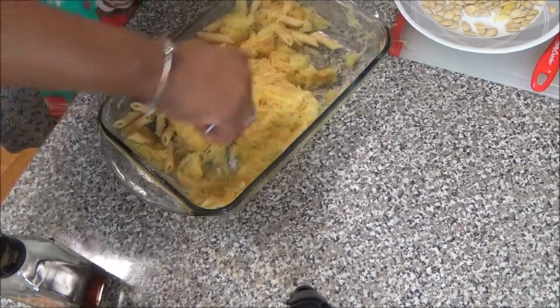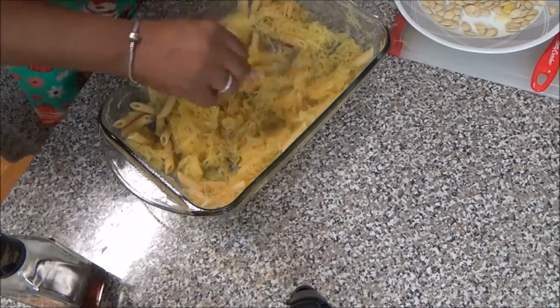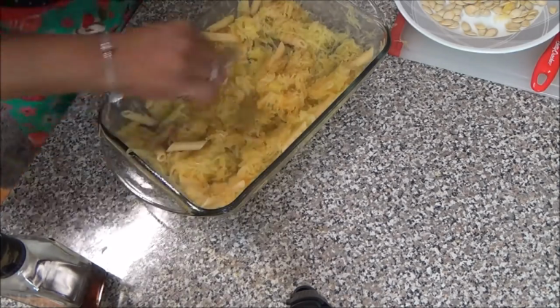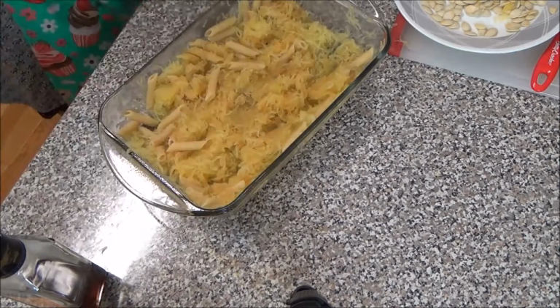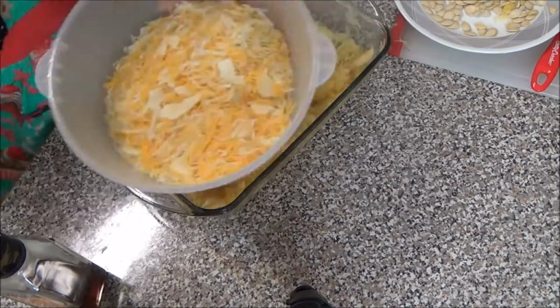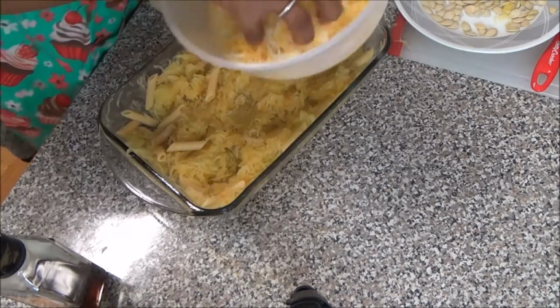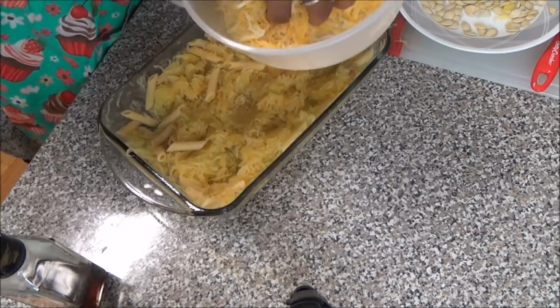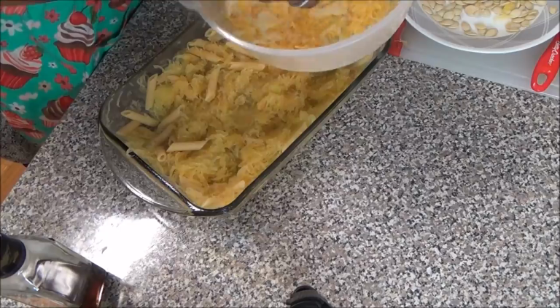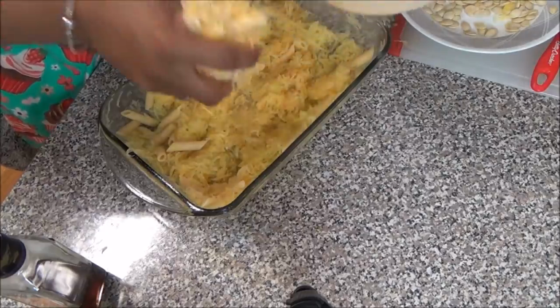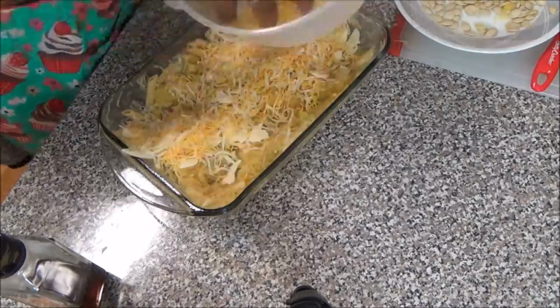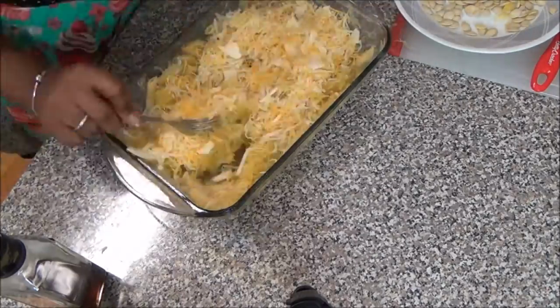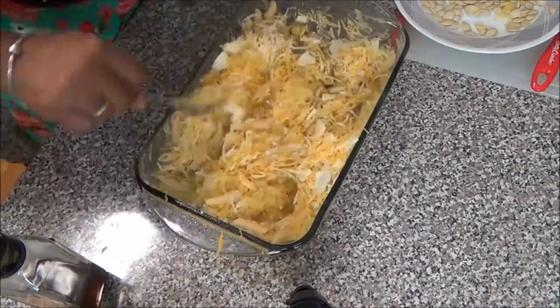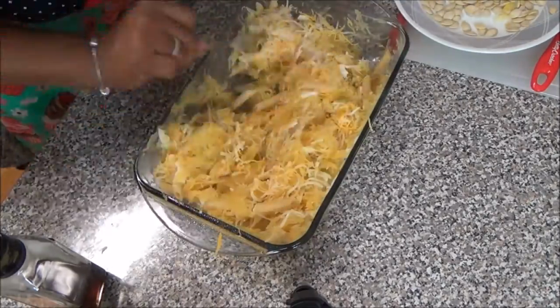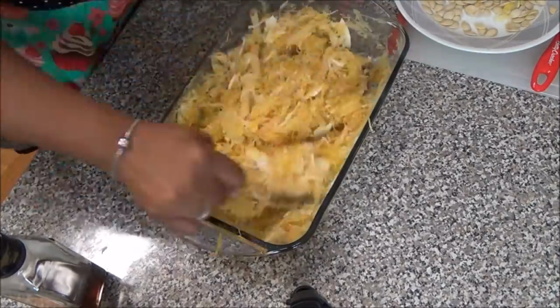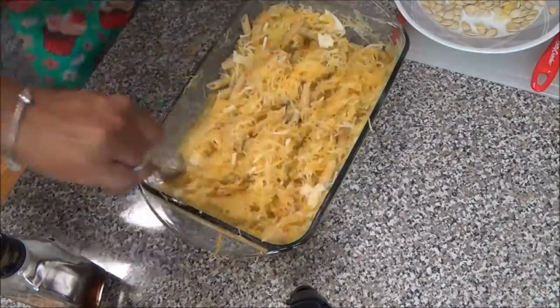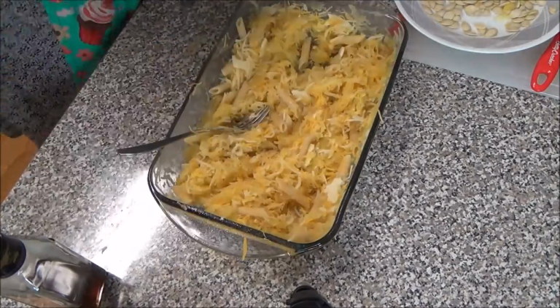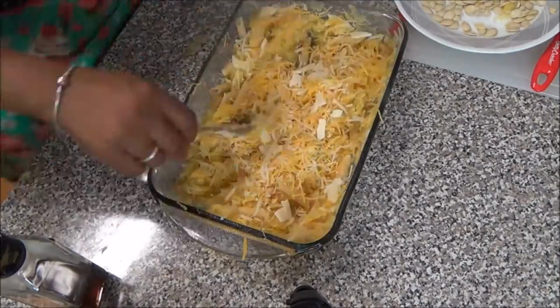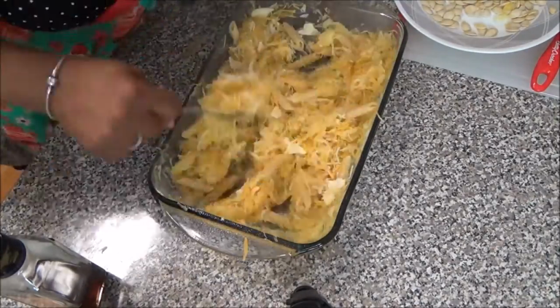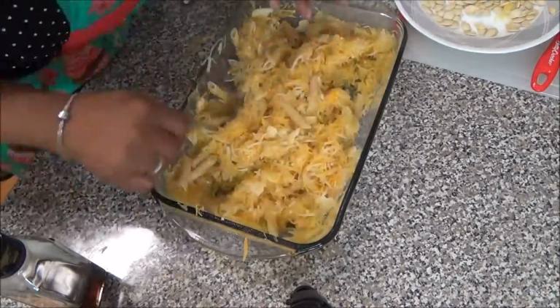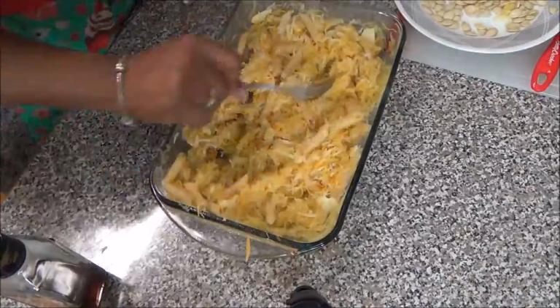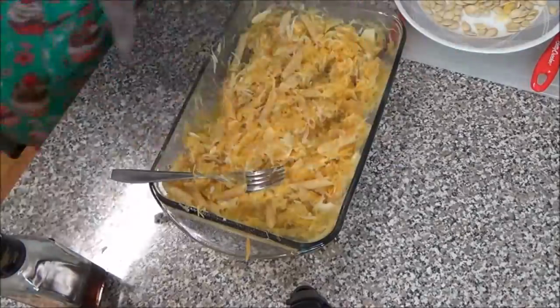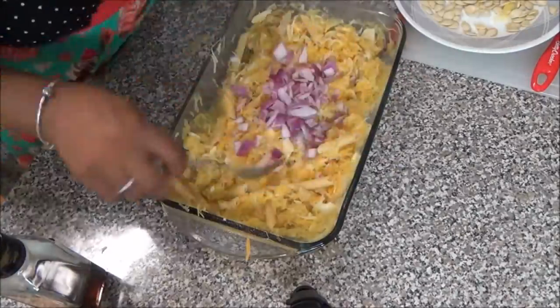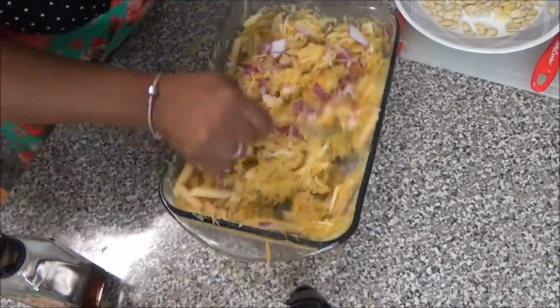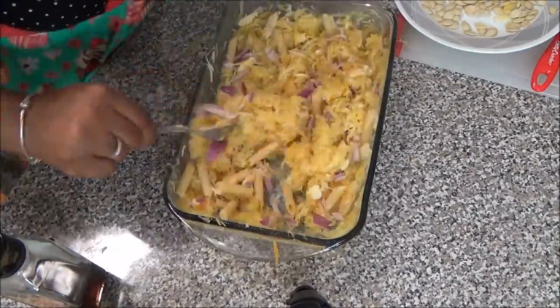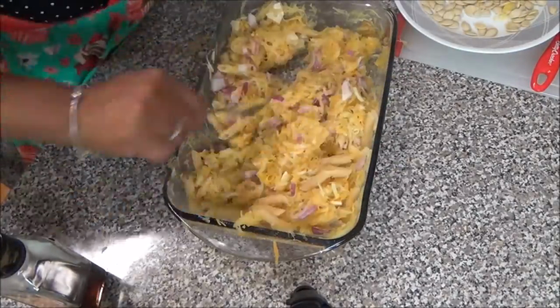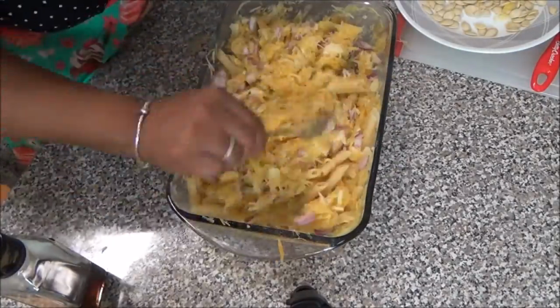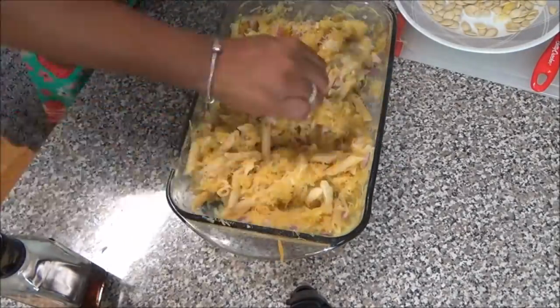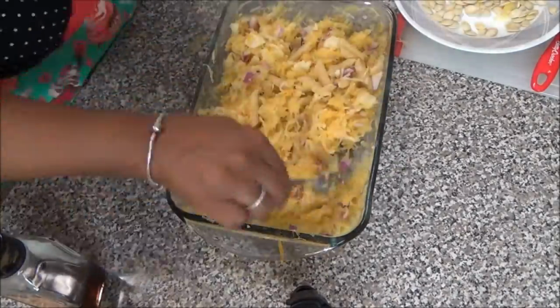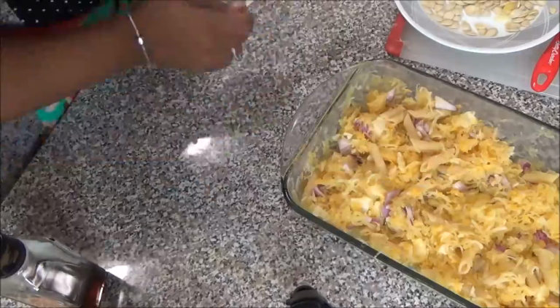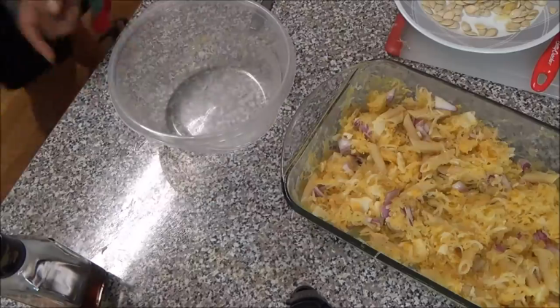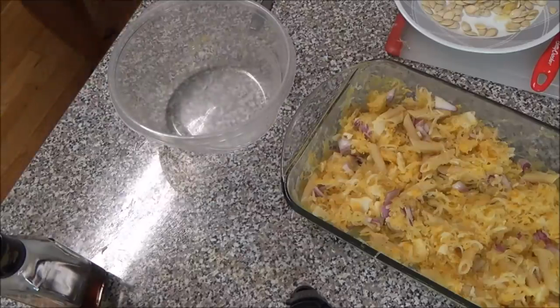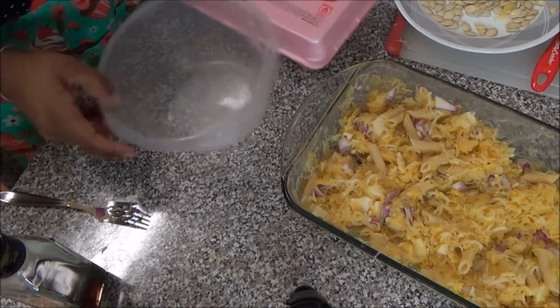Now we're adding the cheese and the onions. I use almost all the cheese in the bowl — I just leave about a quarter to one third to put on the top — and then I add the onions and mix them all in.